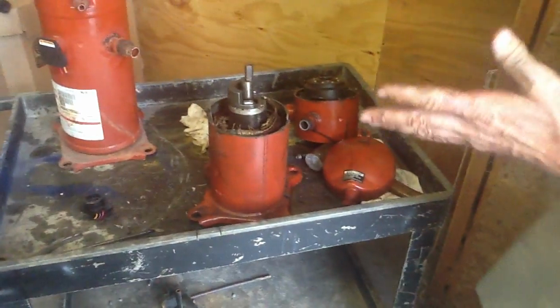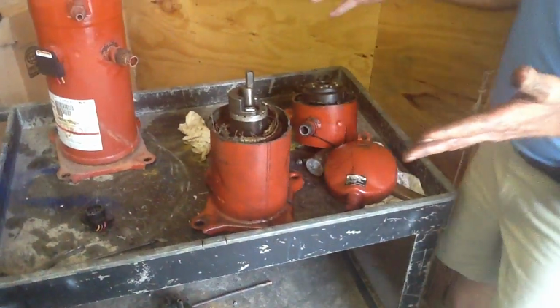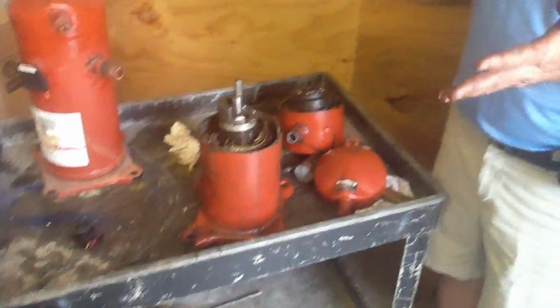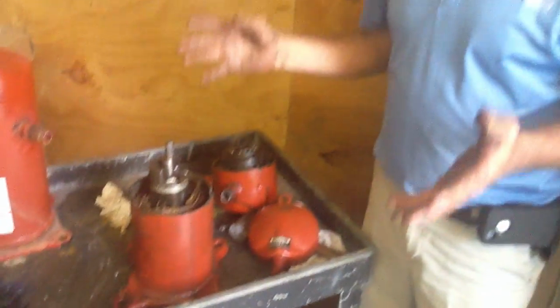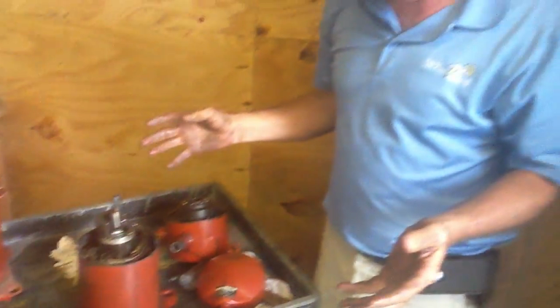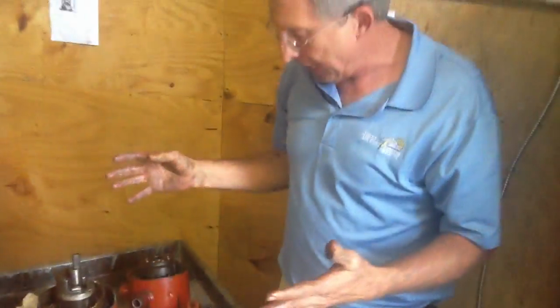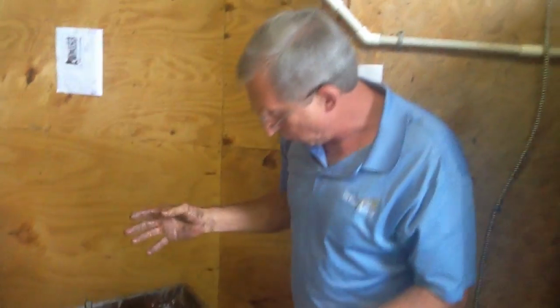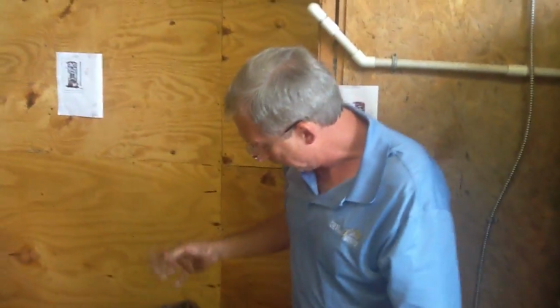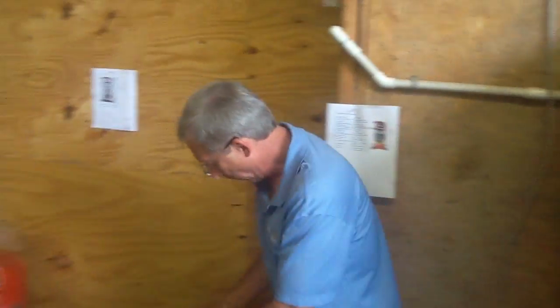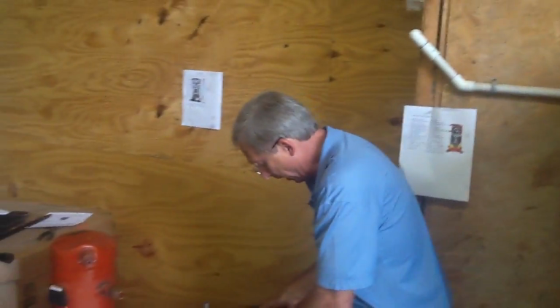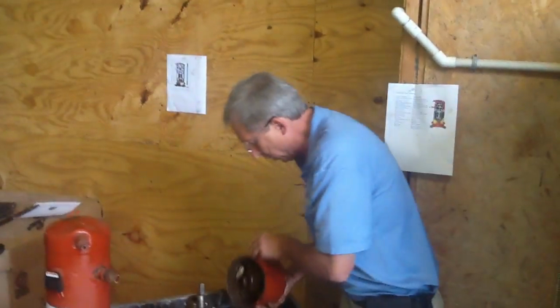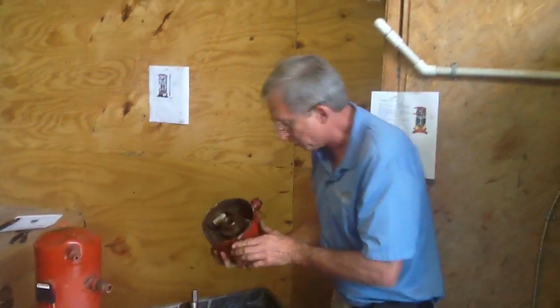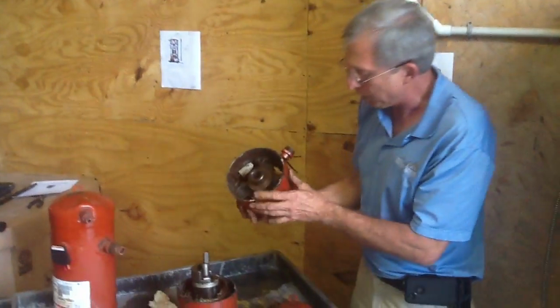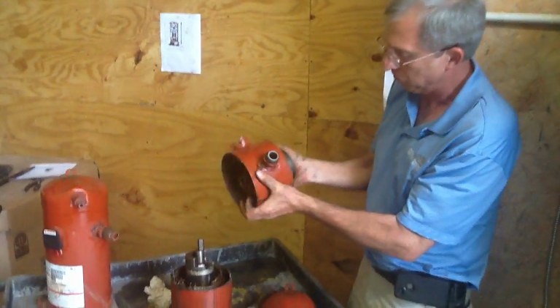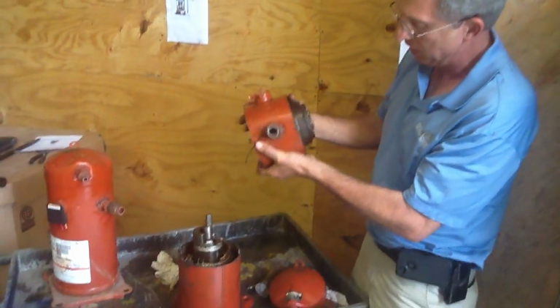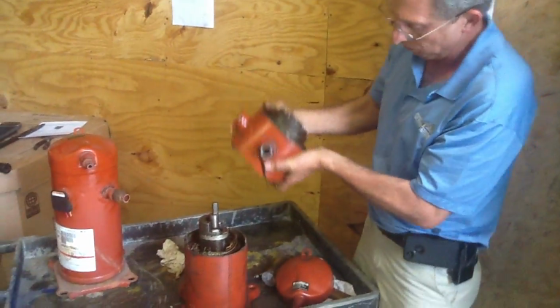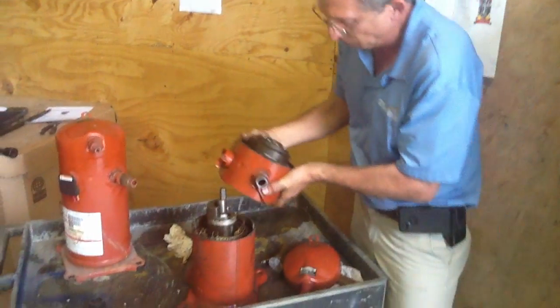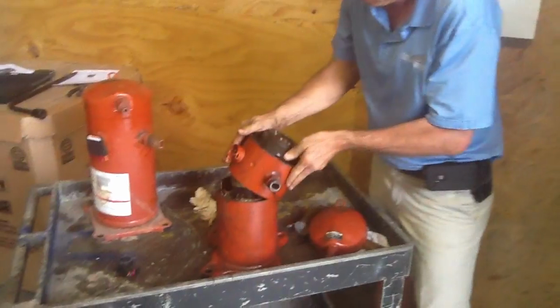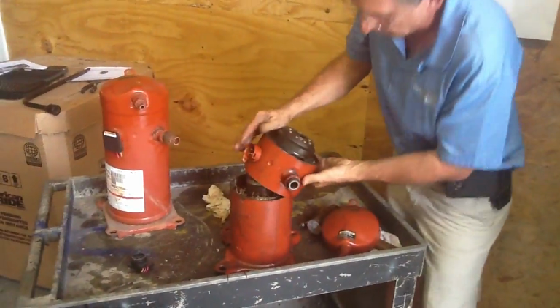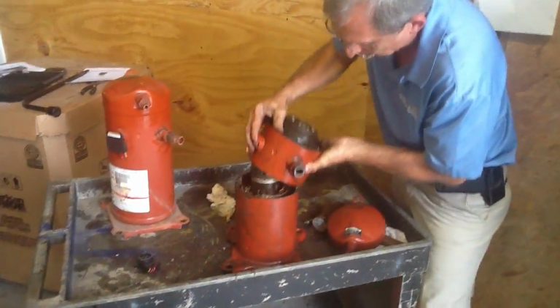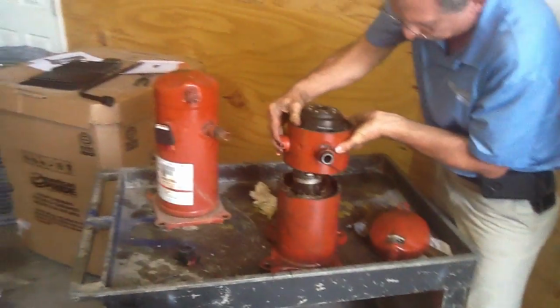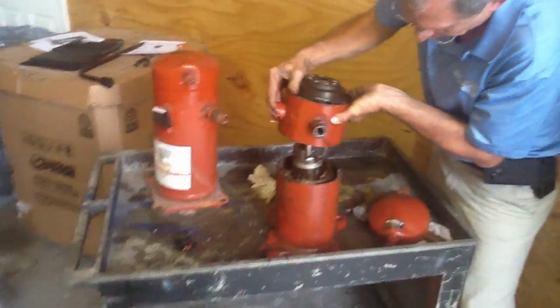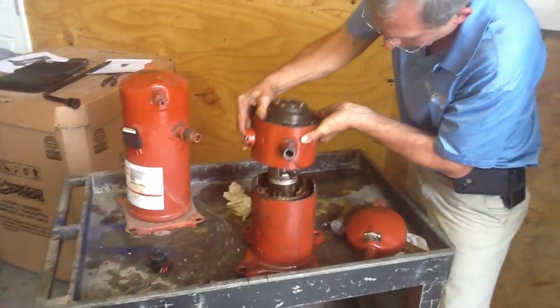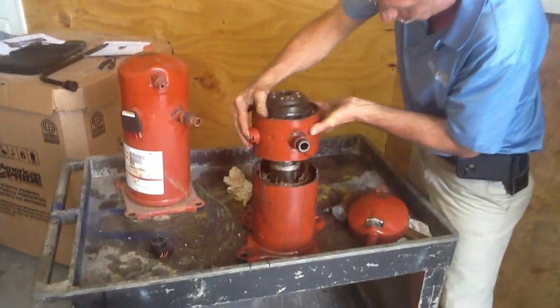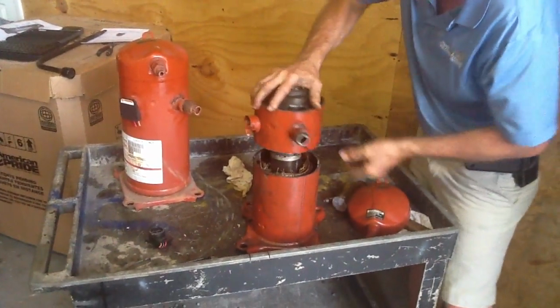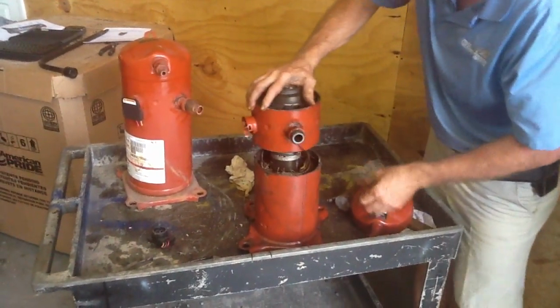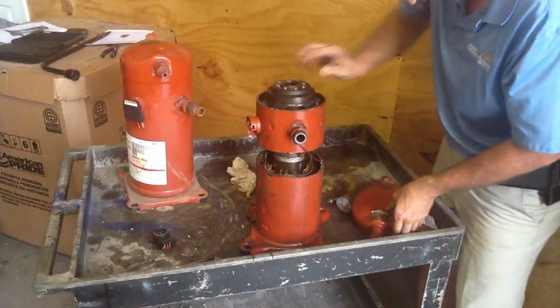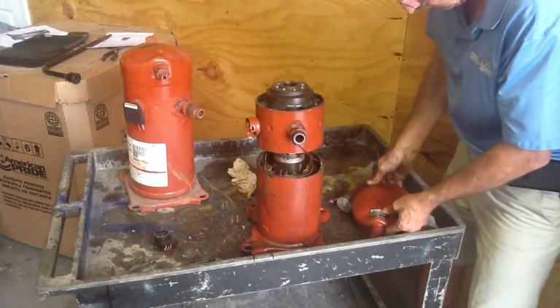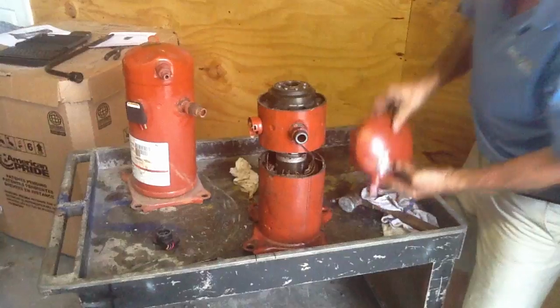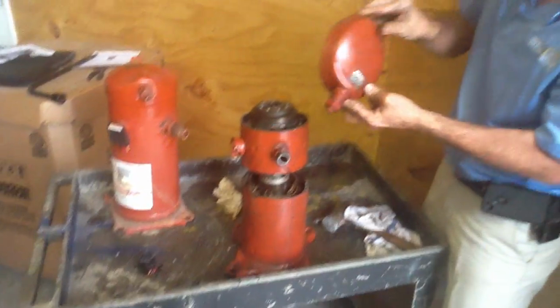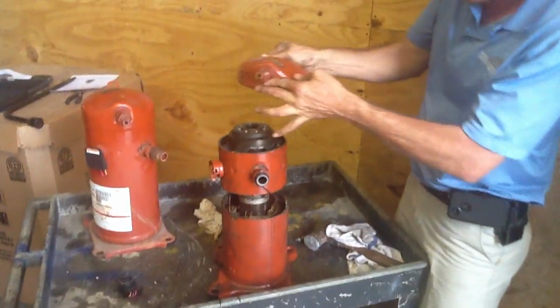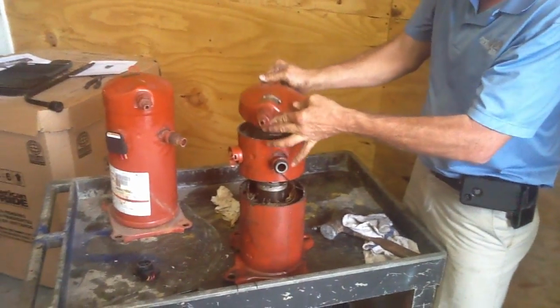Okay folks, that is basically a scroll compressor. I'm going to show you one more time — this here is the suction part of the compressor, this here is the discharge part of the compressor.